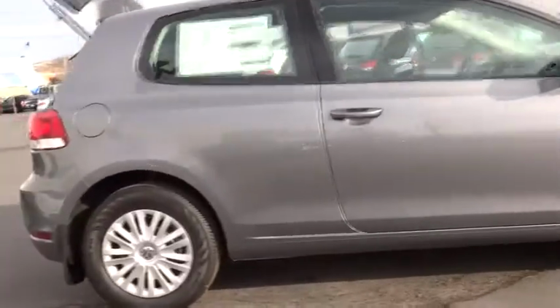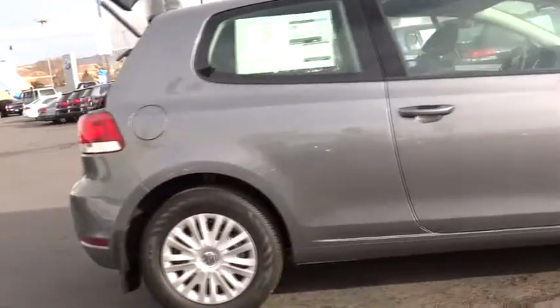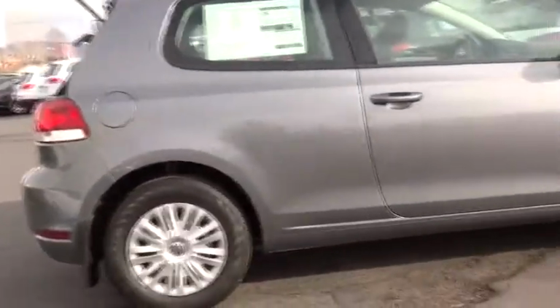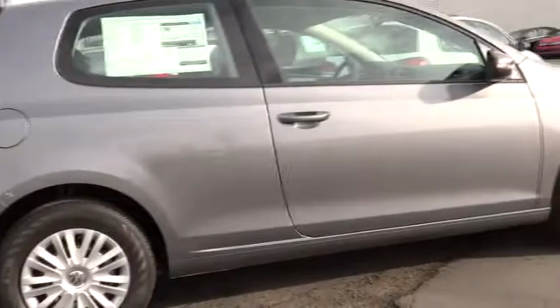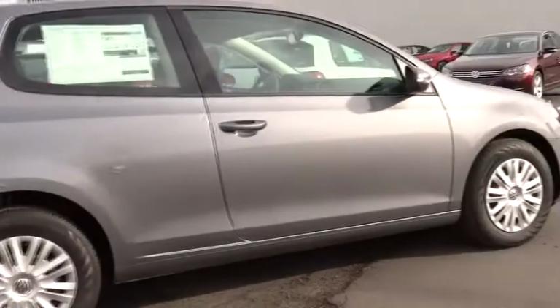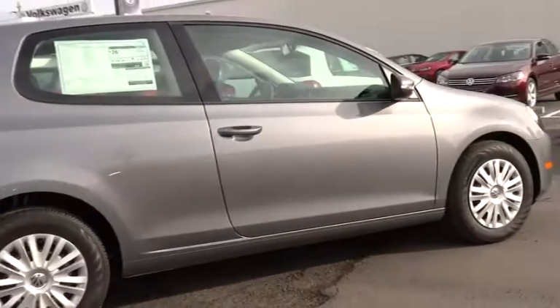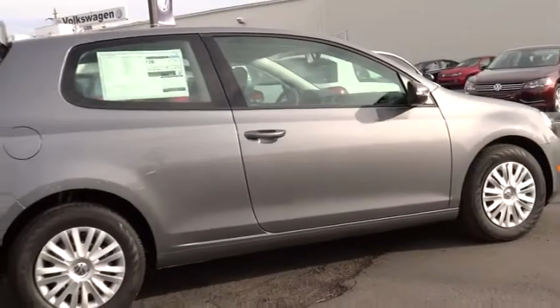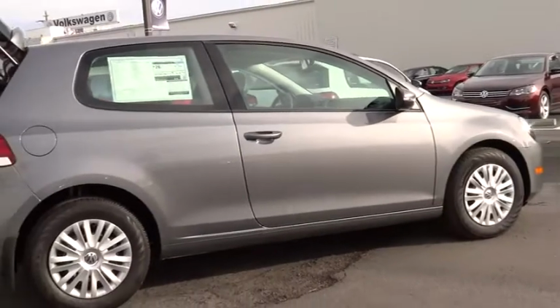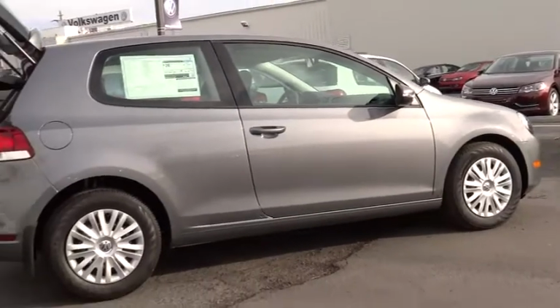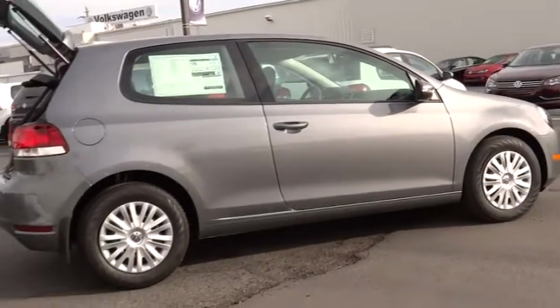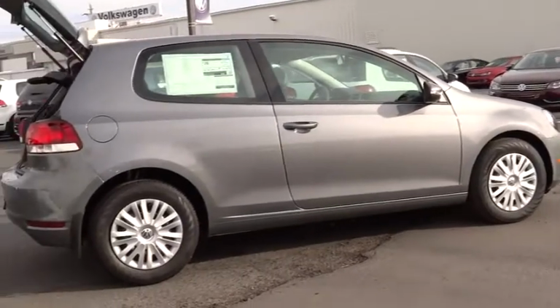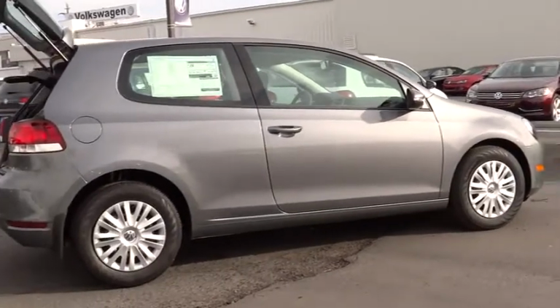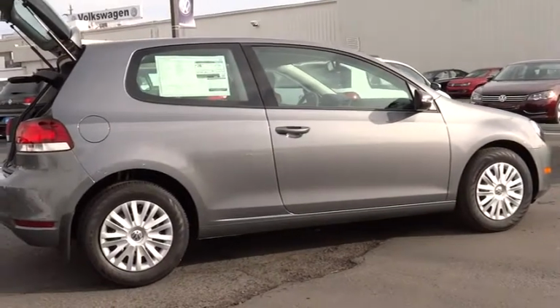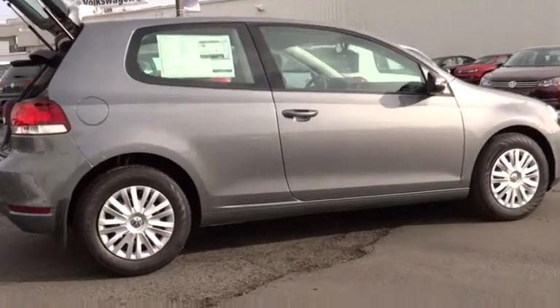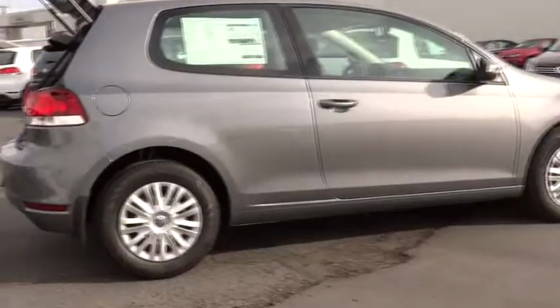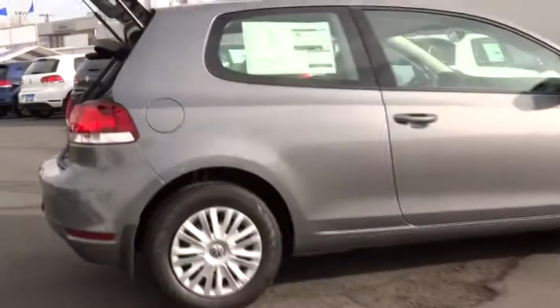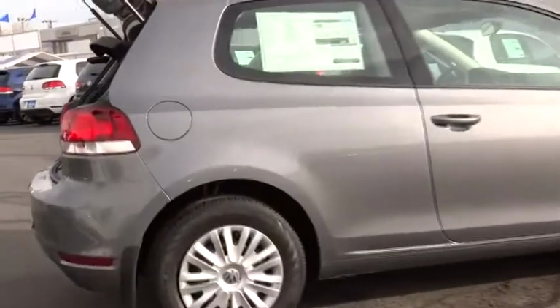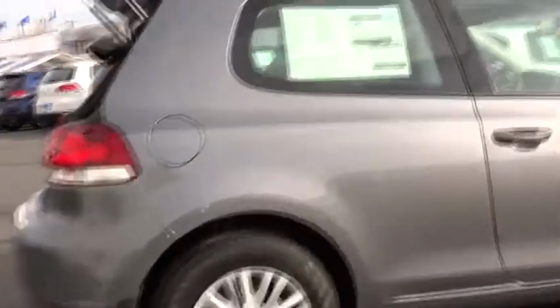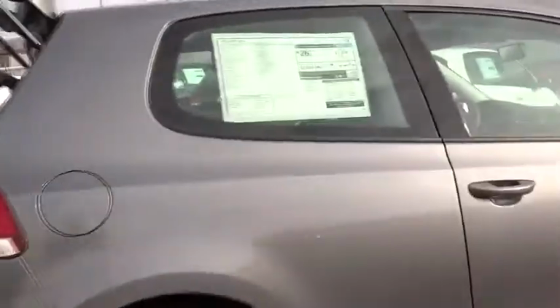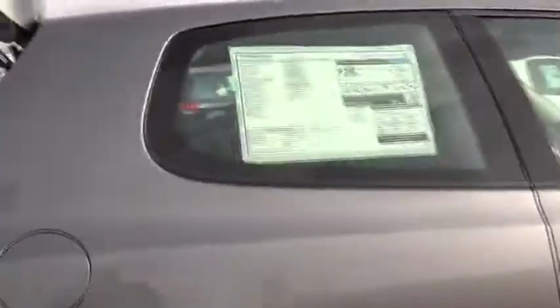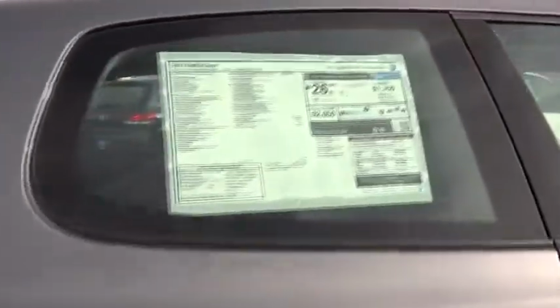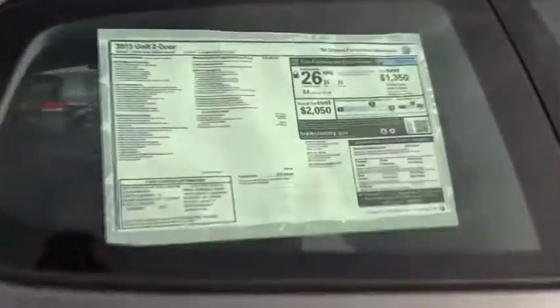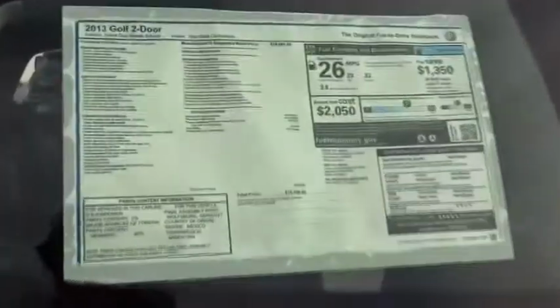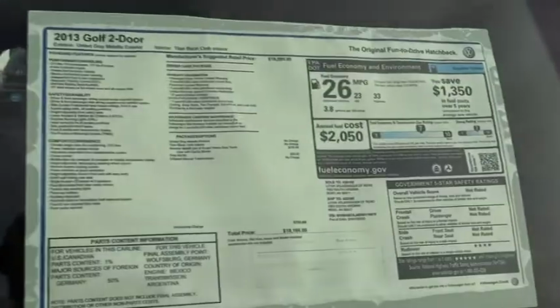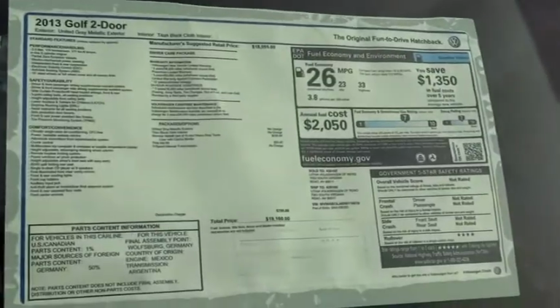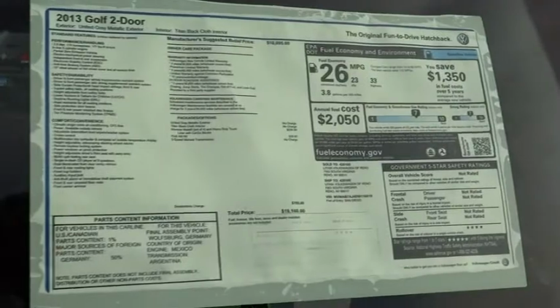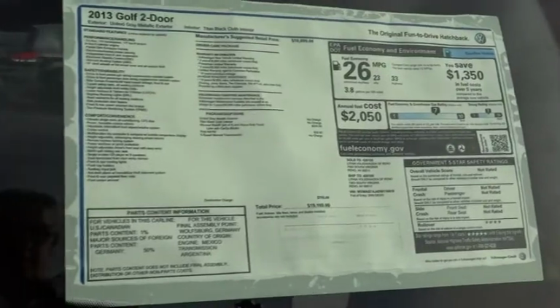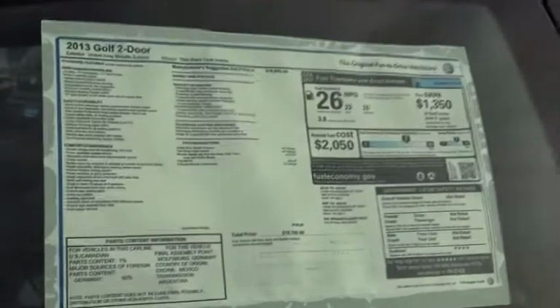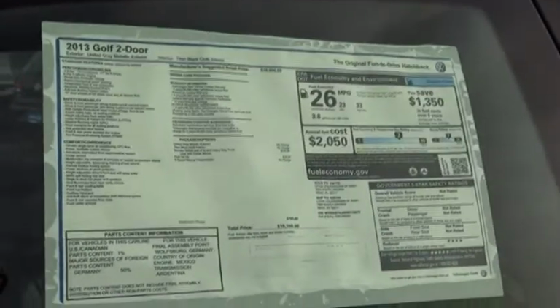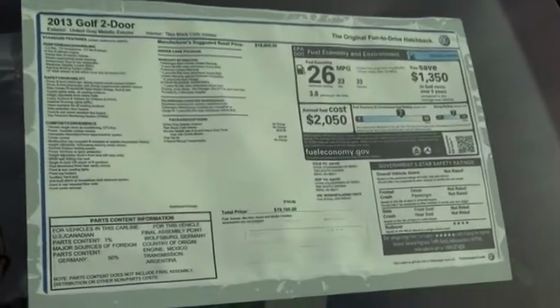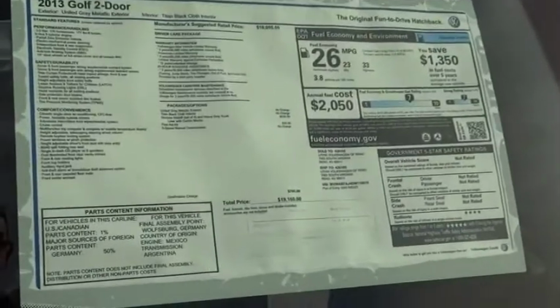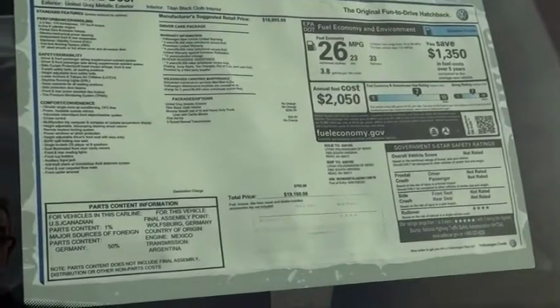Here are some of this vehicle's great options: dual front airbags, four-wheel ABS, air conditioning front, keyless entry, automatic stability control, cruise control, AM-FM stereo radio, power door locks, security system.